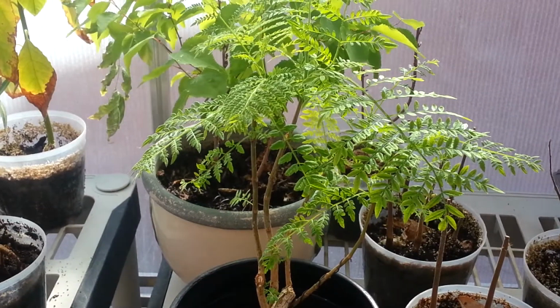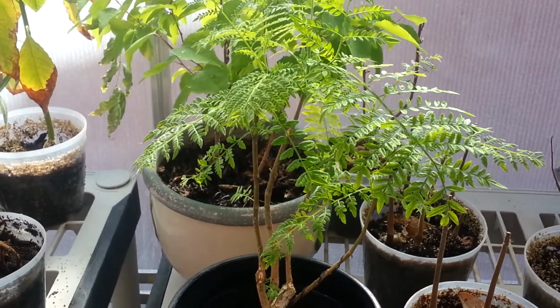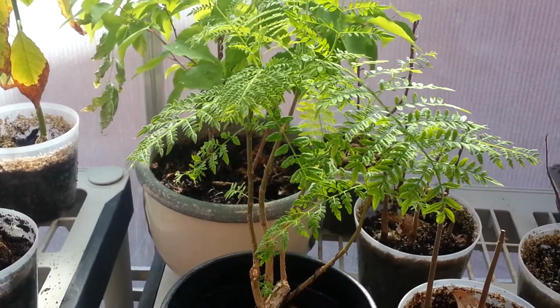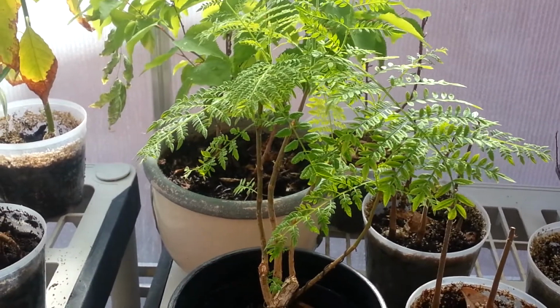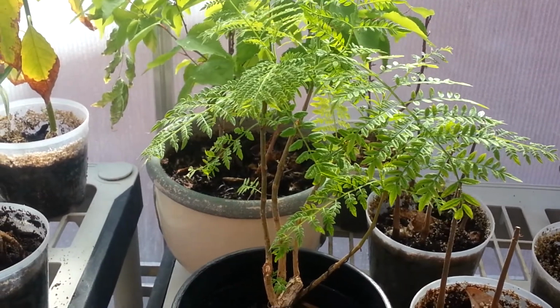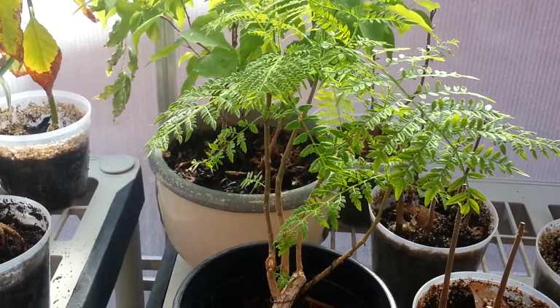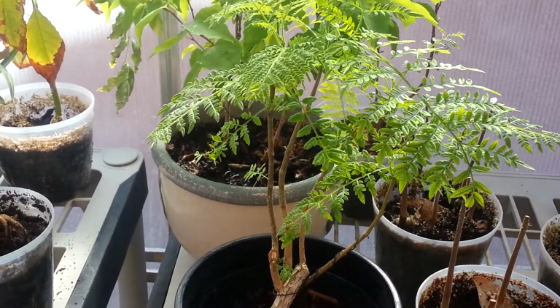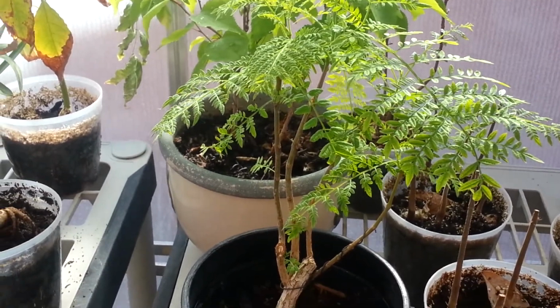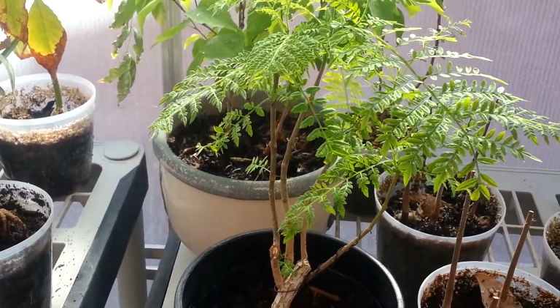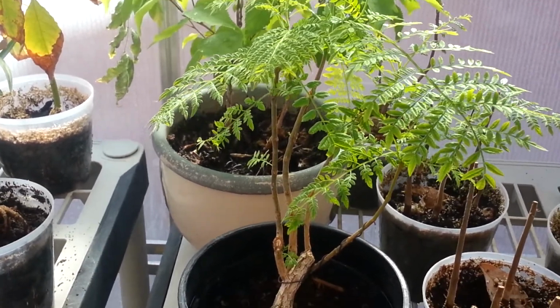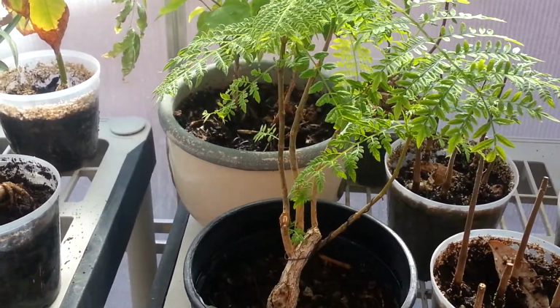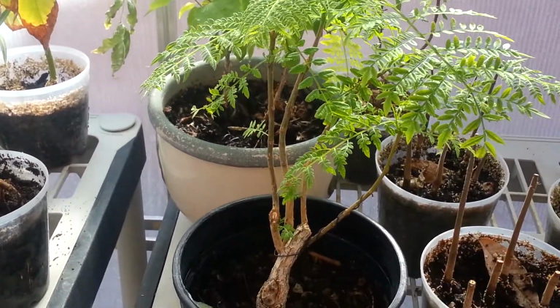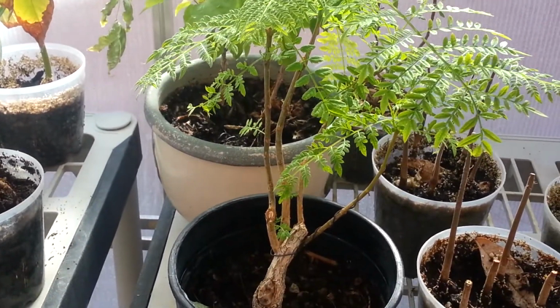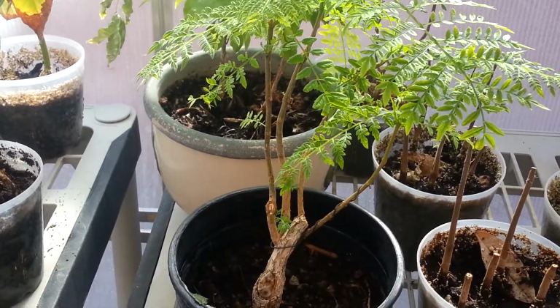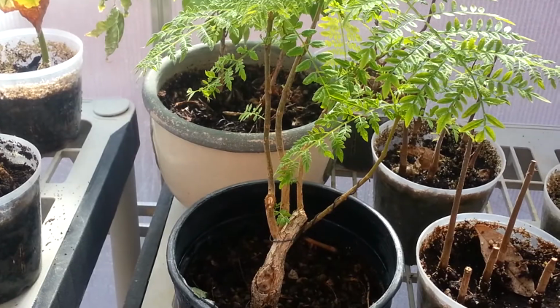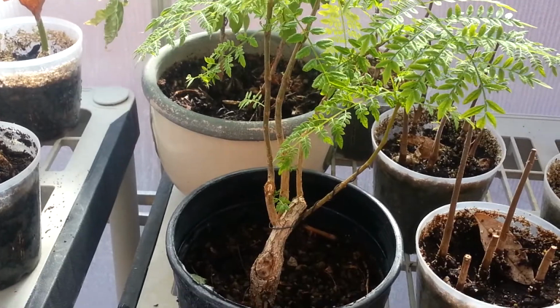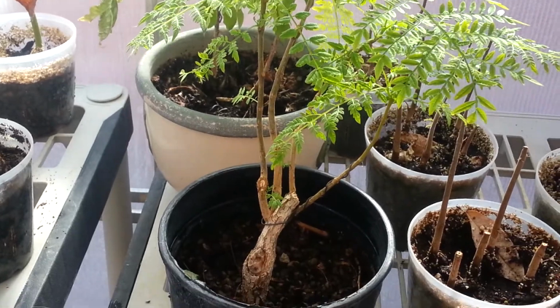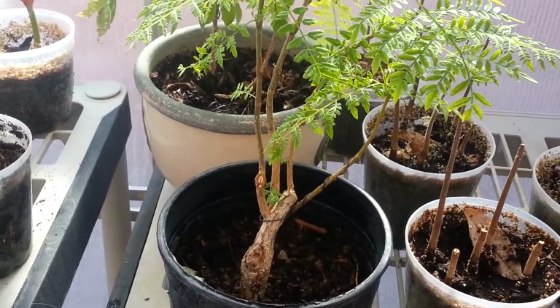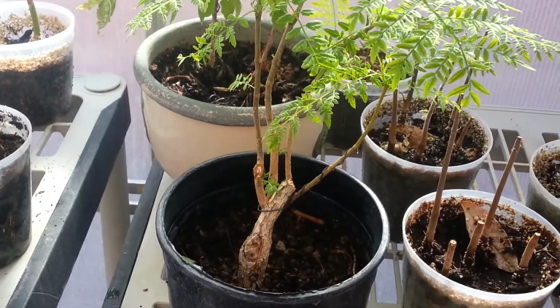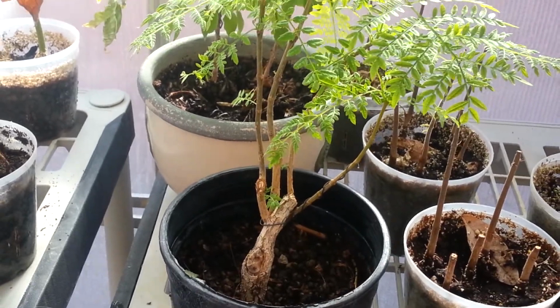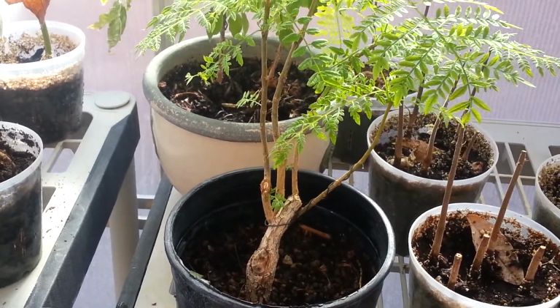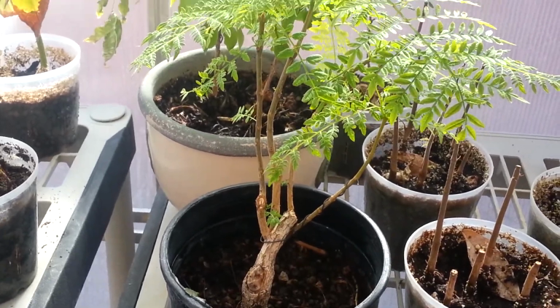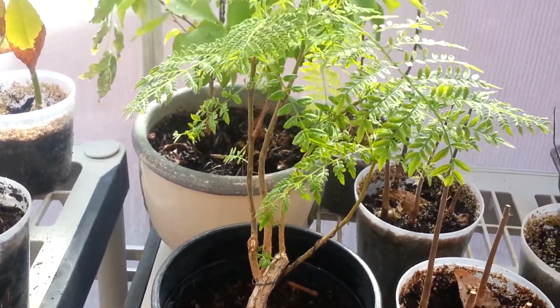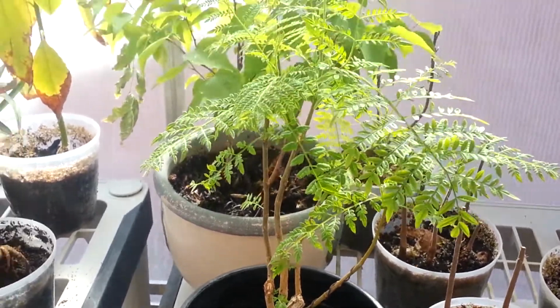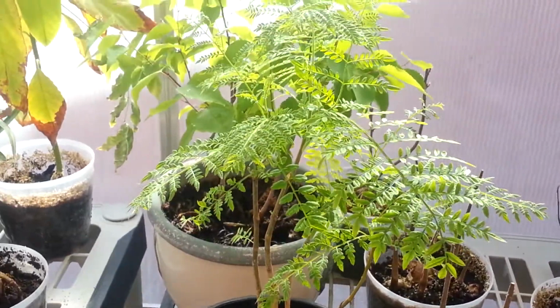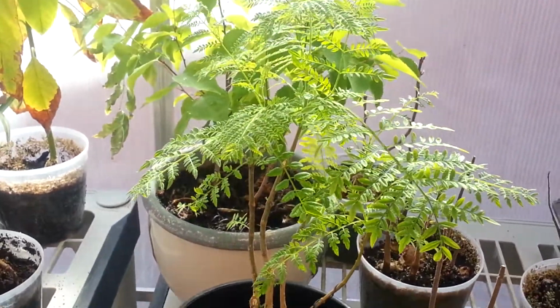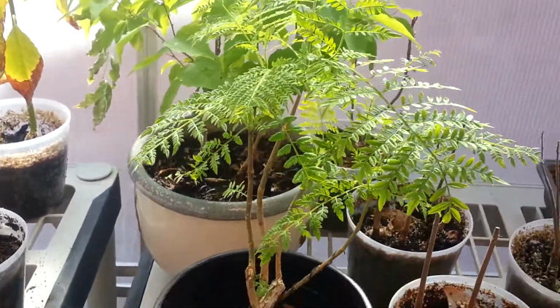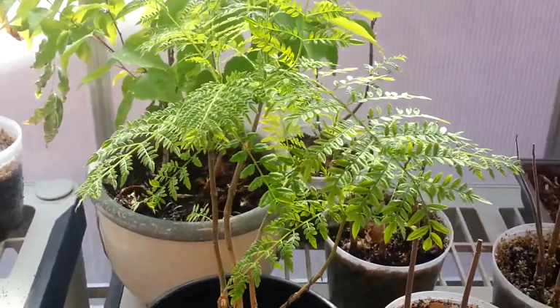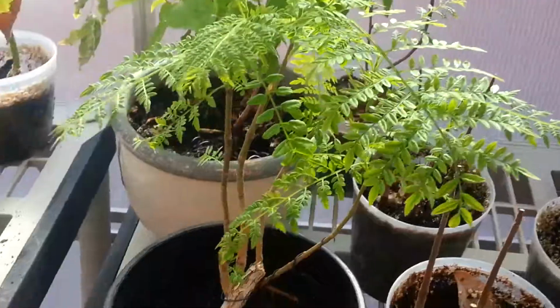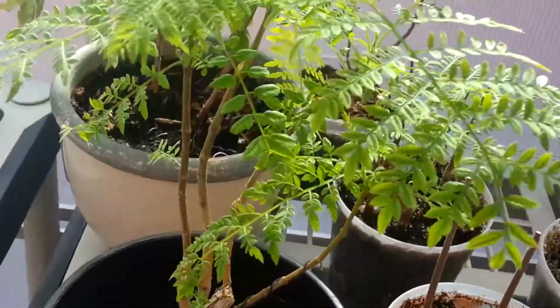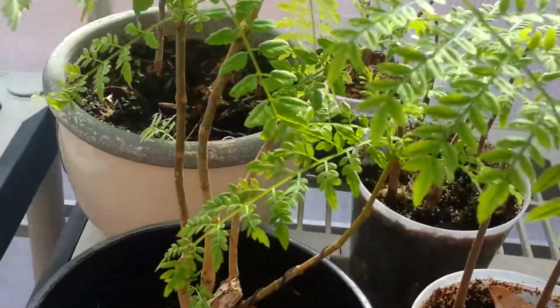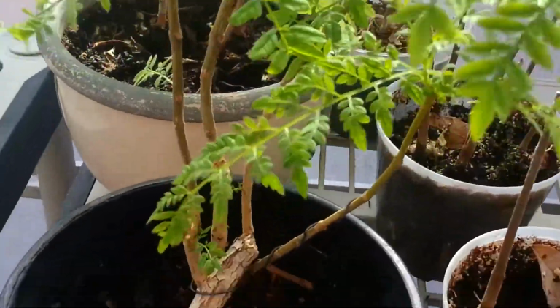Hey guys, welcome back. This is Bonsai Arca 1. I haven't made an update of this jacaranda tree in a while. It's my bonsai jacaranda.